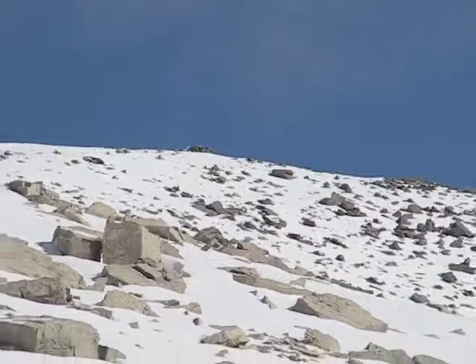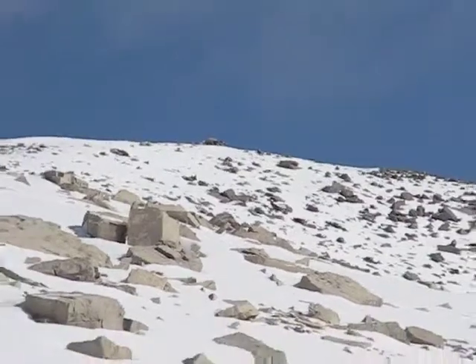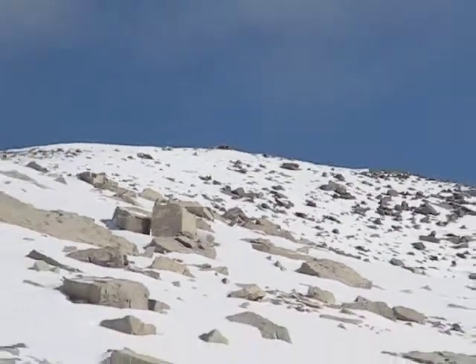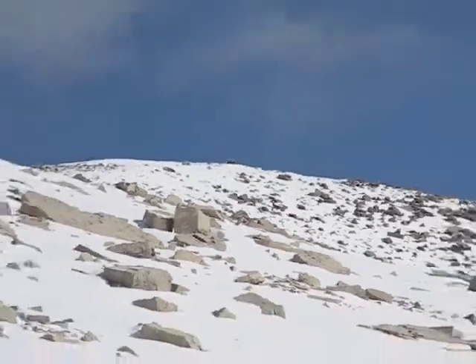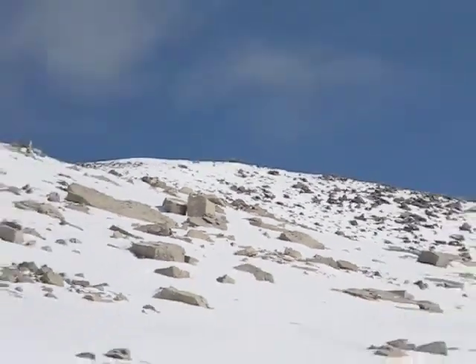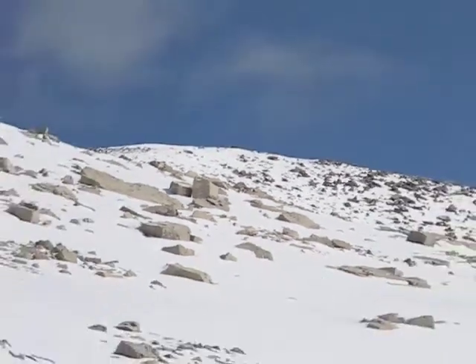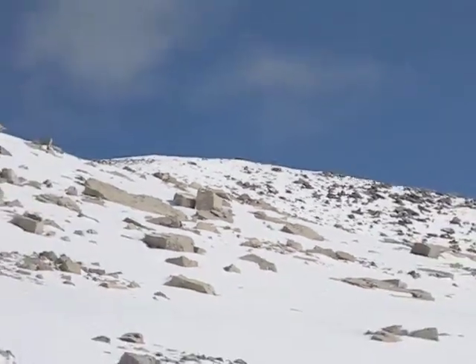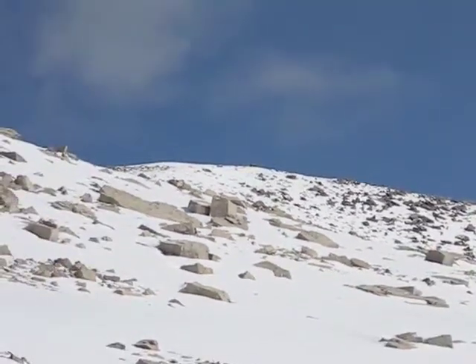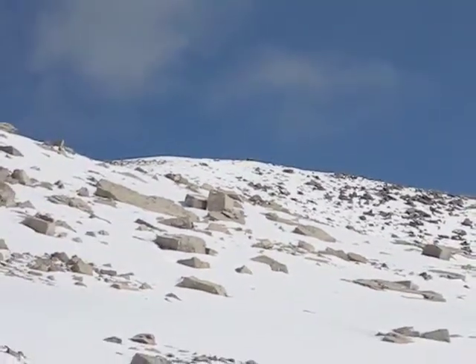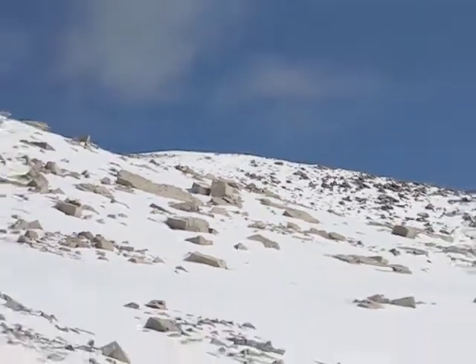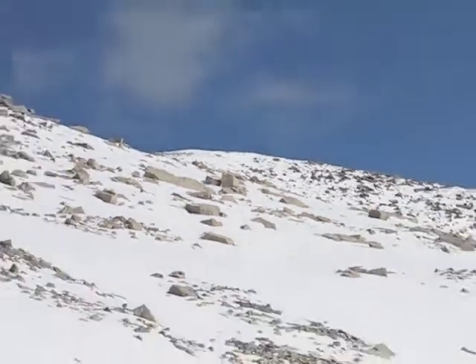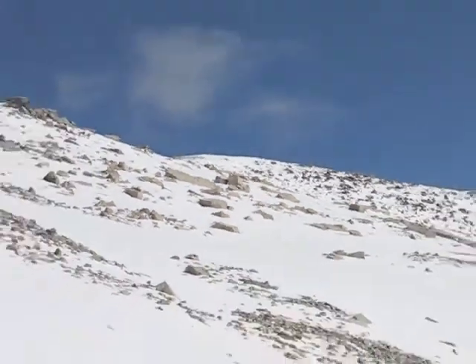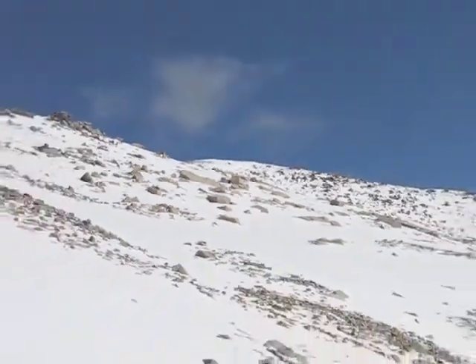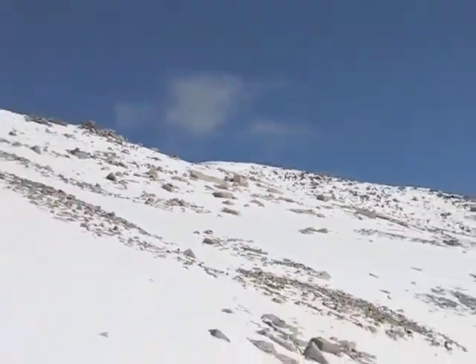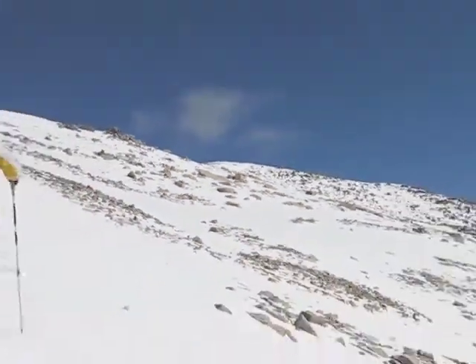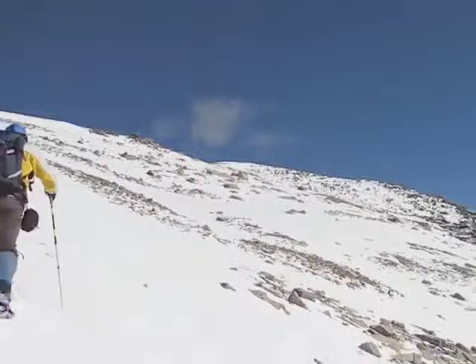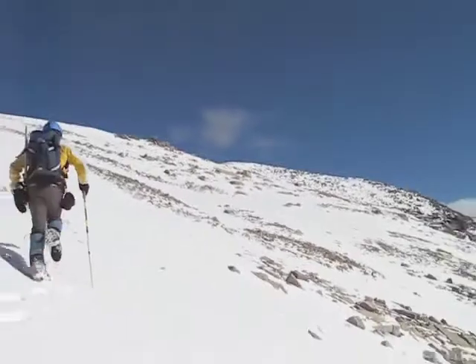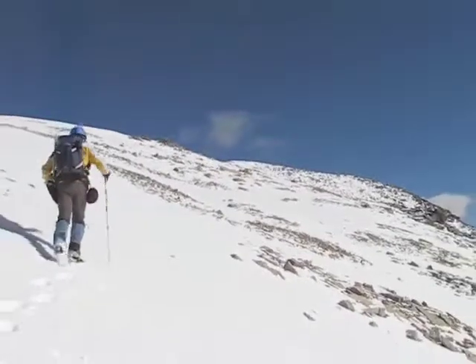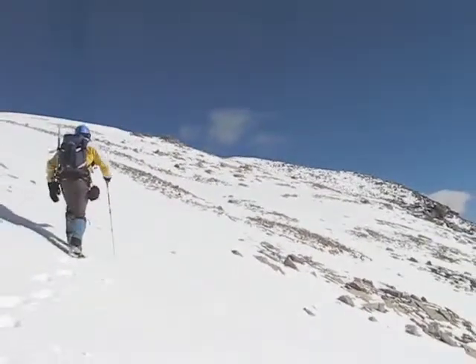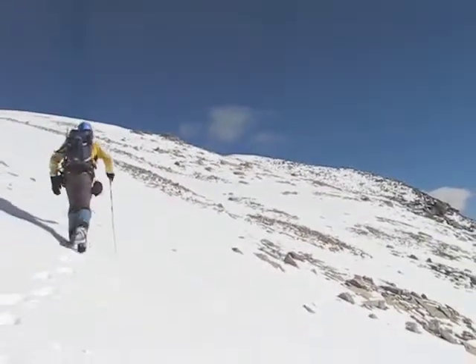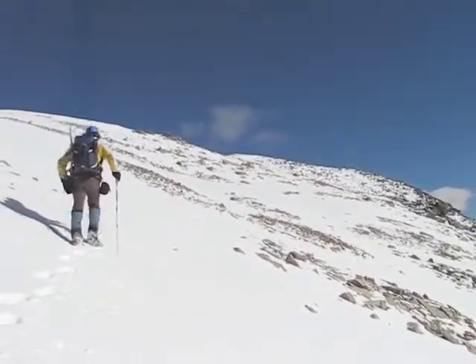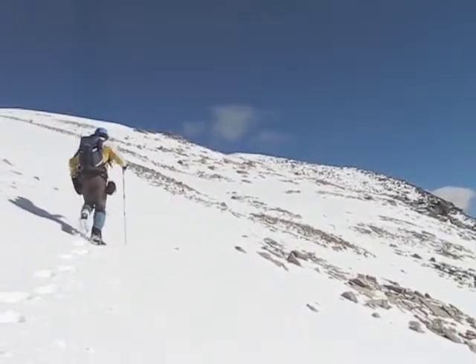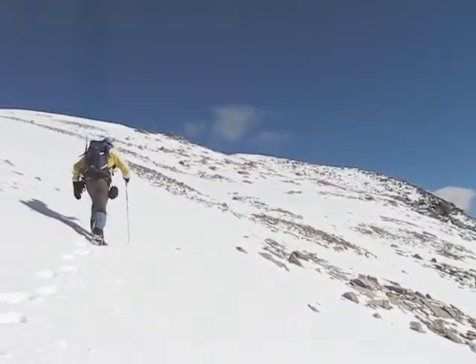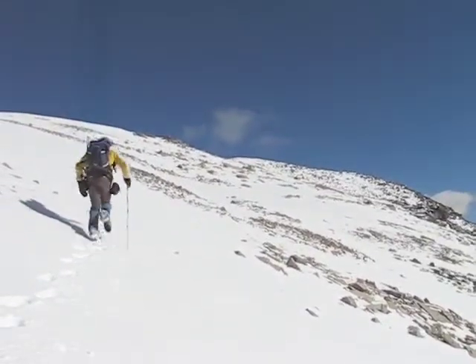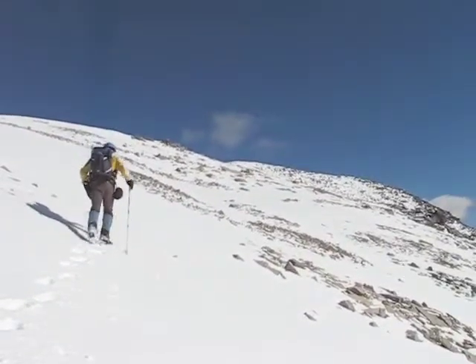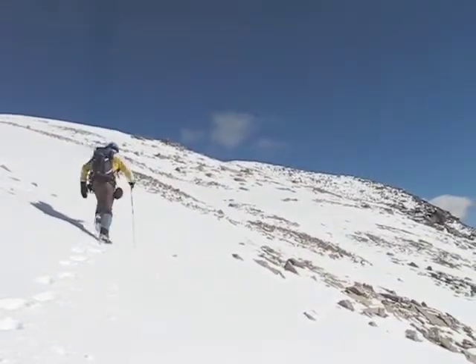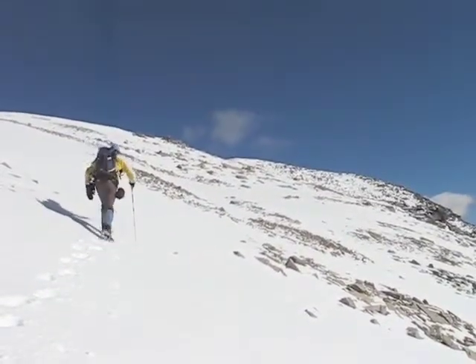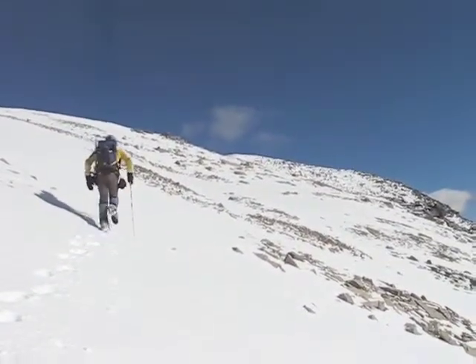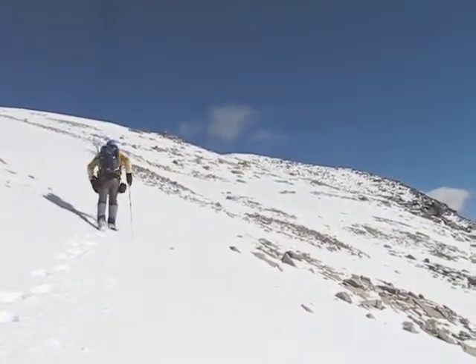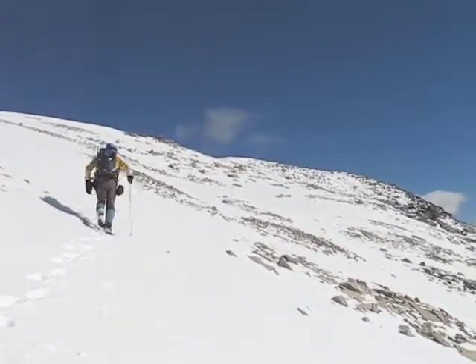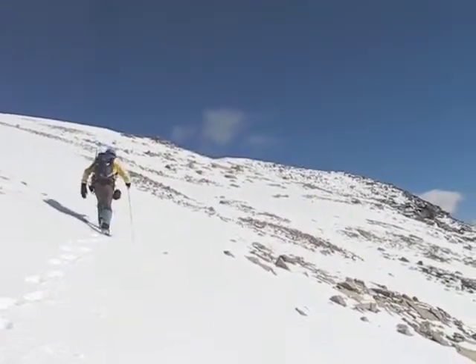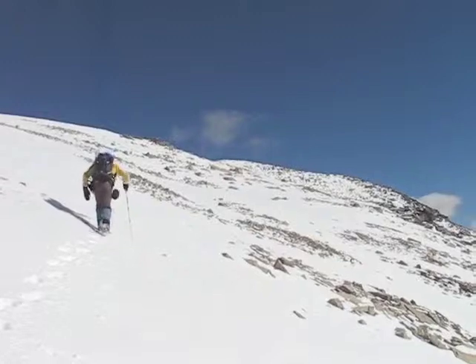That's the summit in the center — it's still a long ways off. We'll go left to regain the ridge. The snow's a bit hard here, so I have to kick-step.